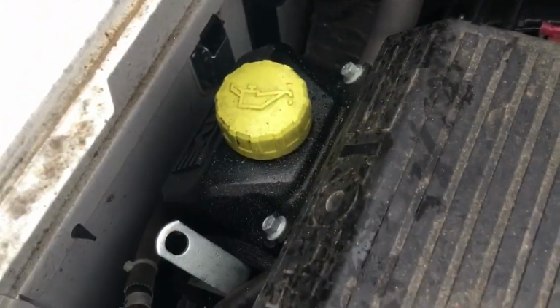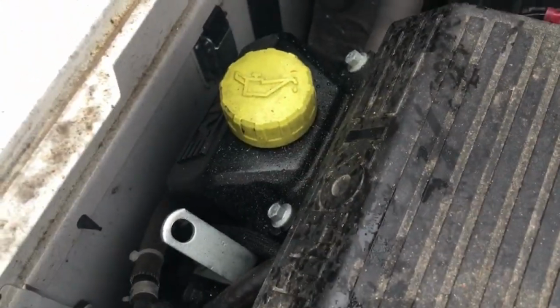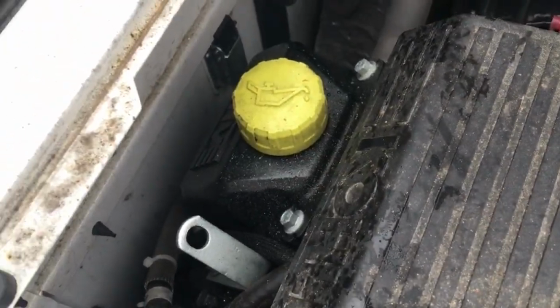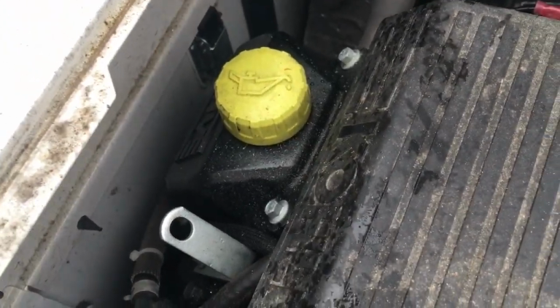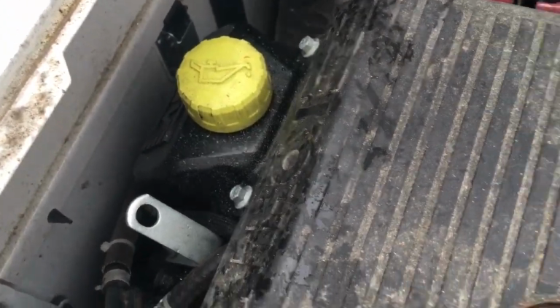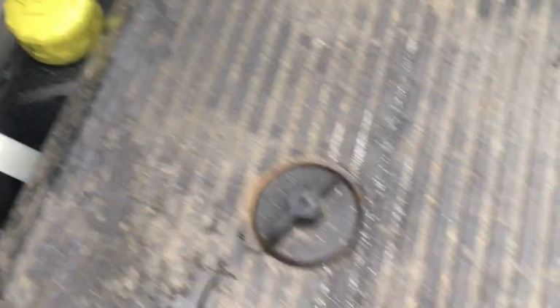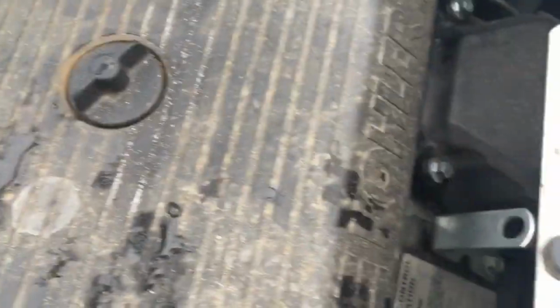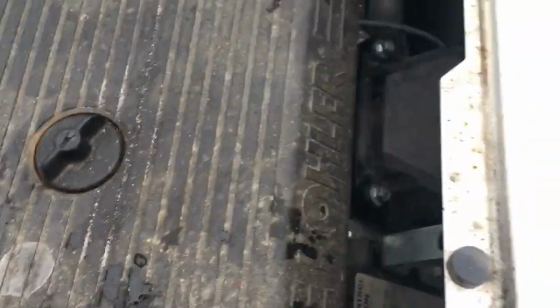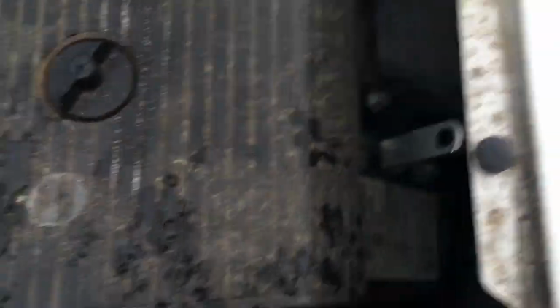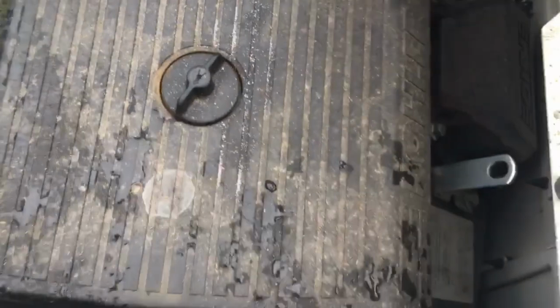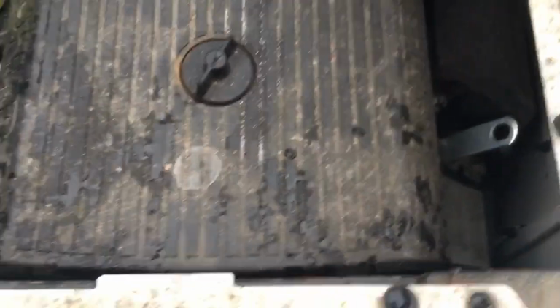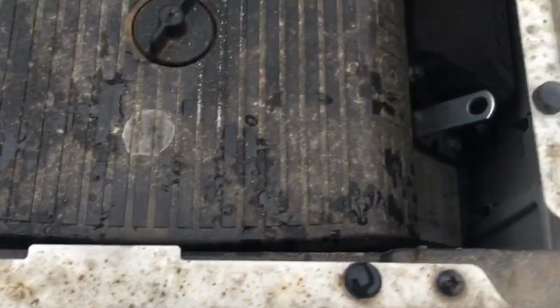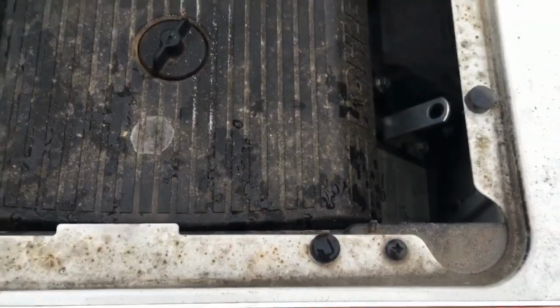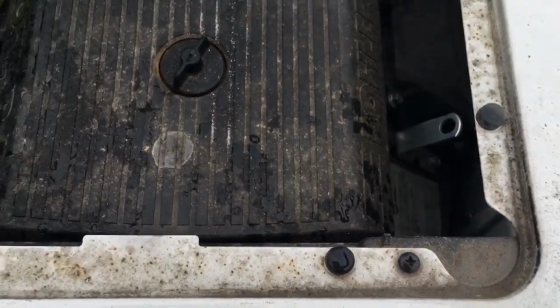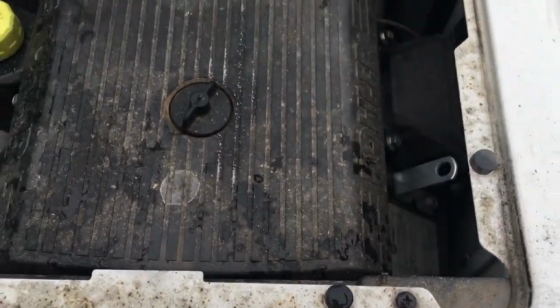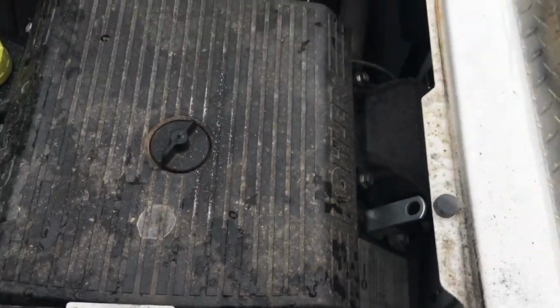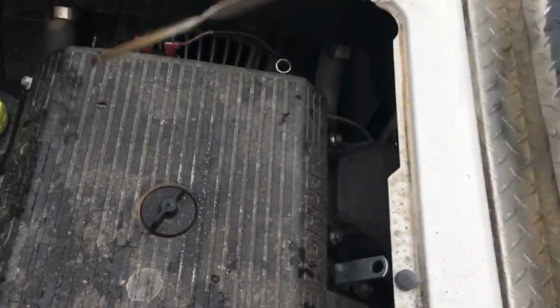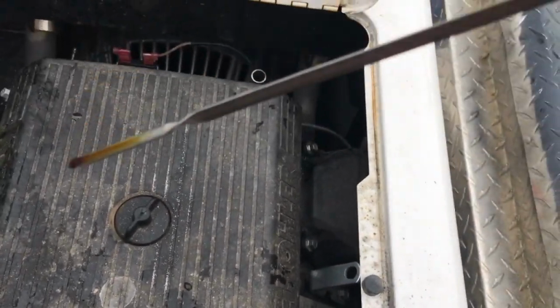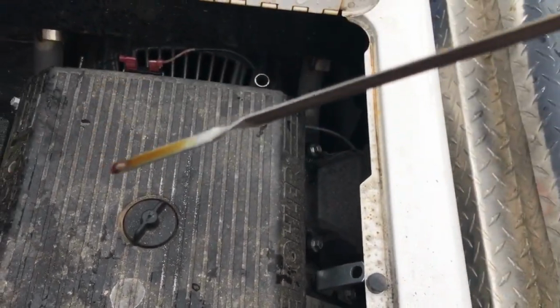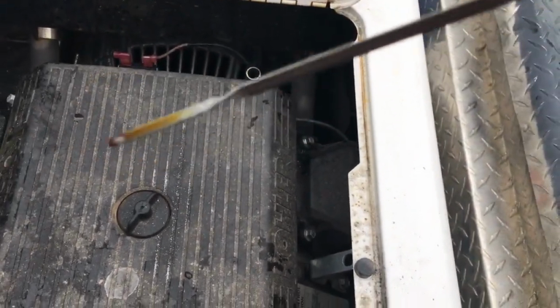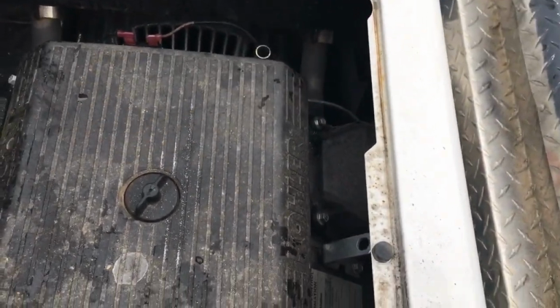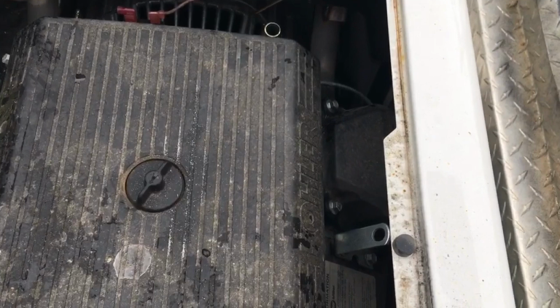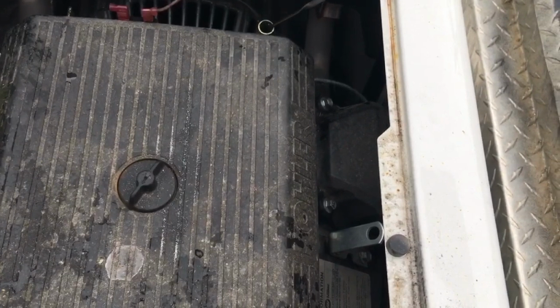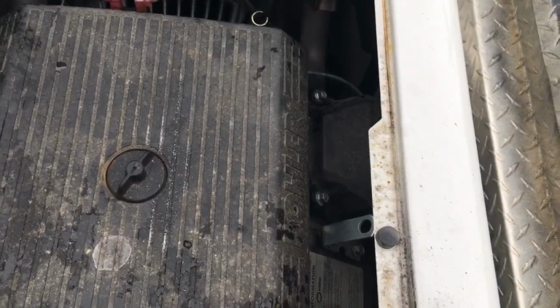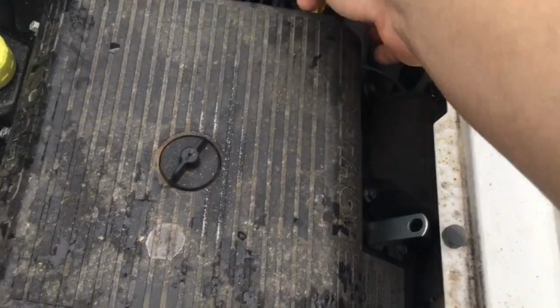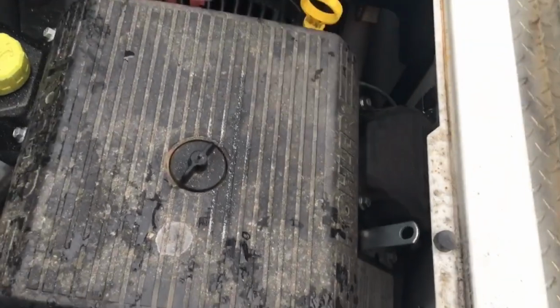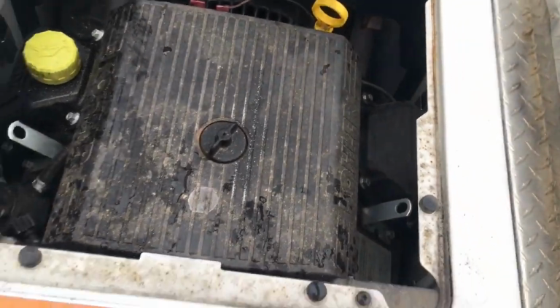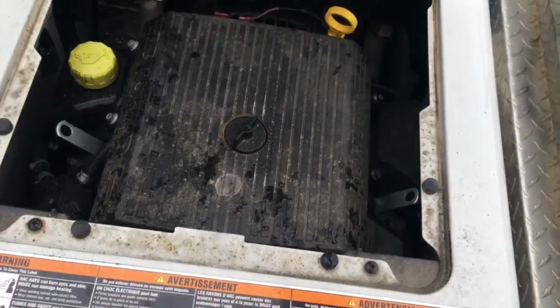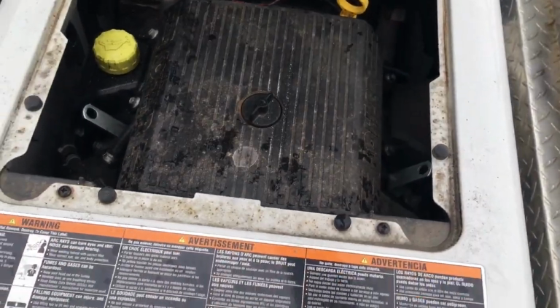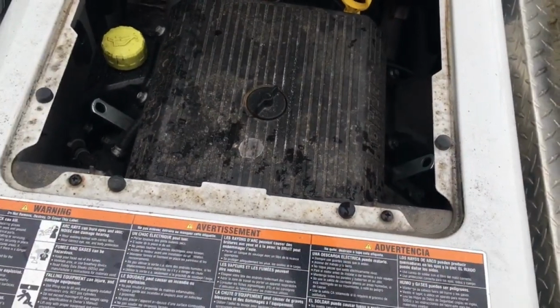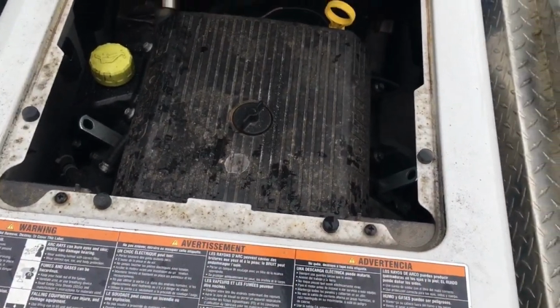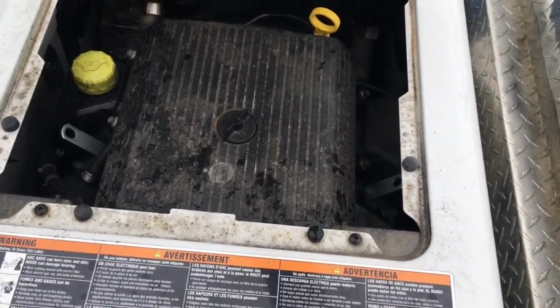There's where I spilled some oil filling it up. Oil looks good — always checking that, always checking oil, especially on something newer like this.